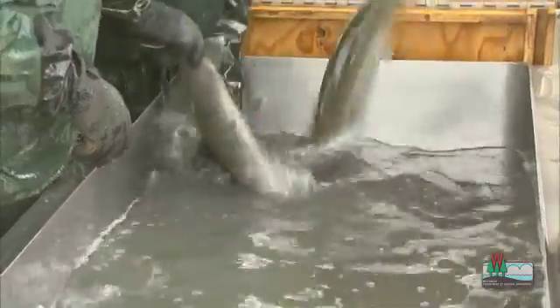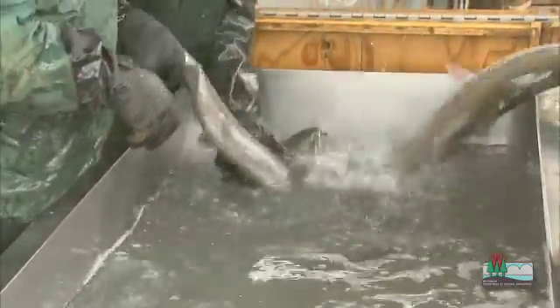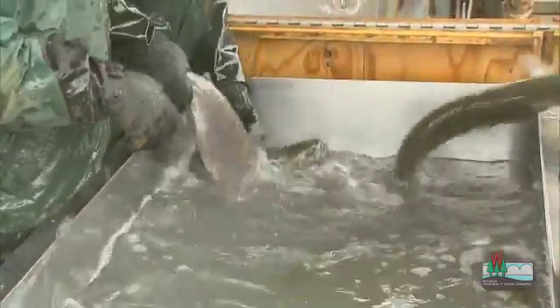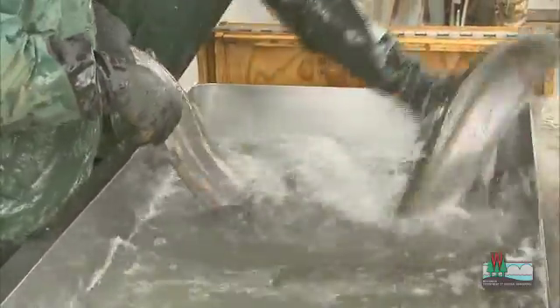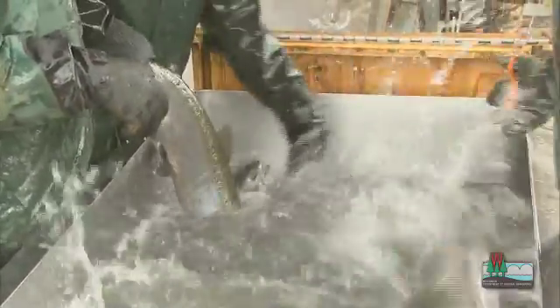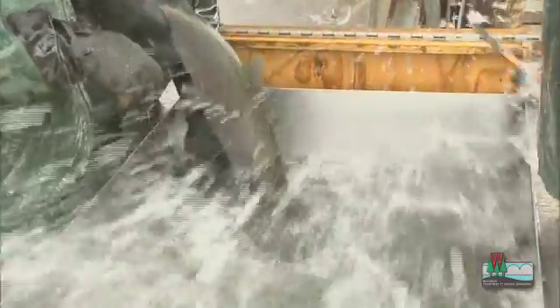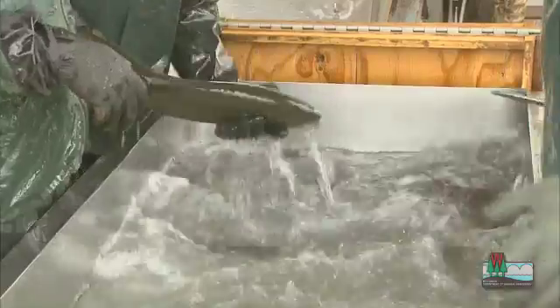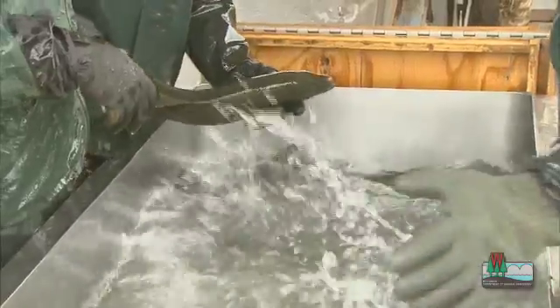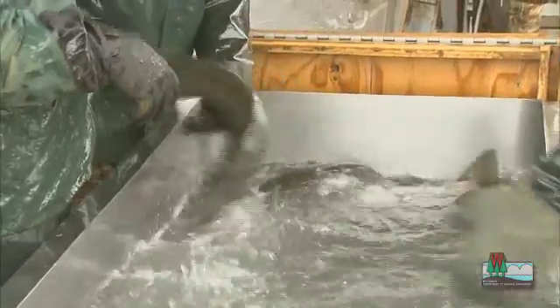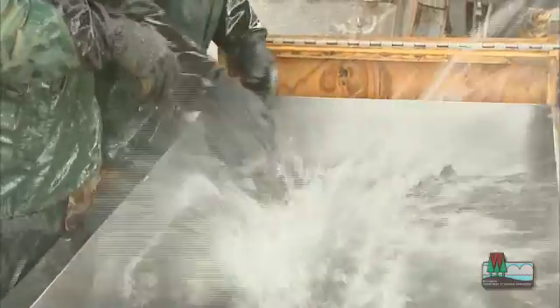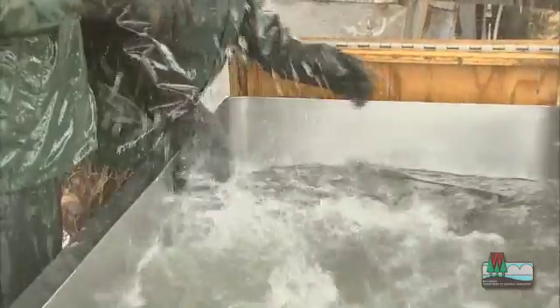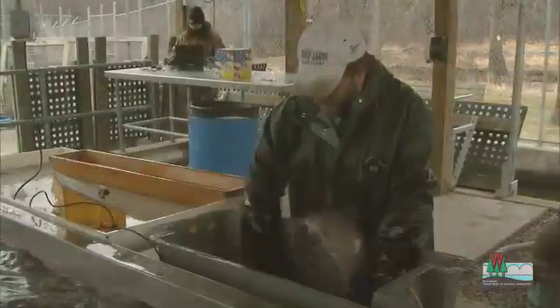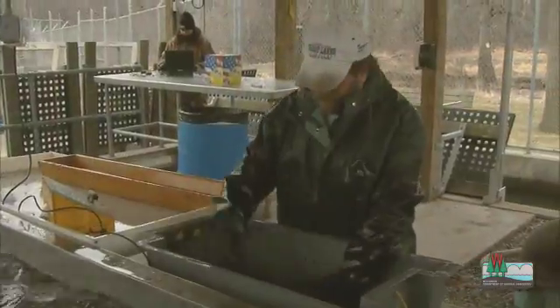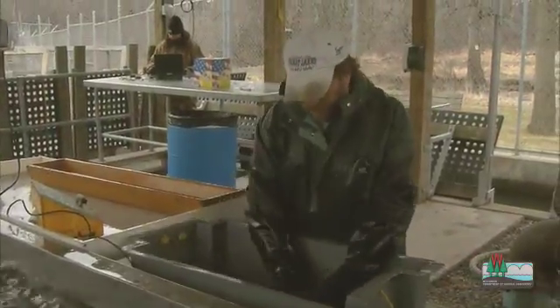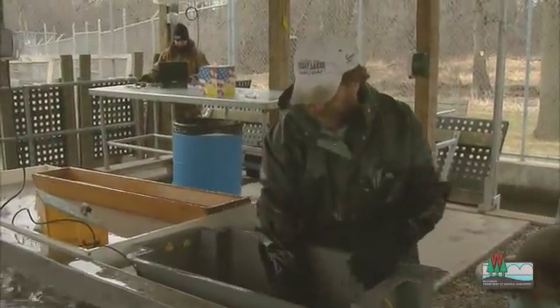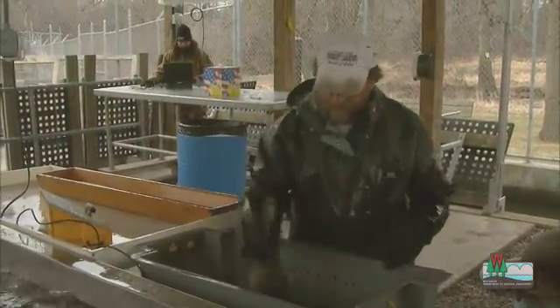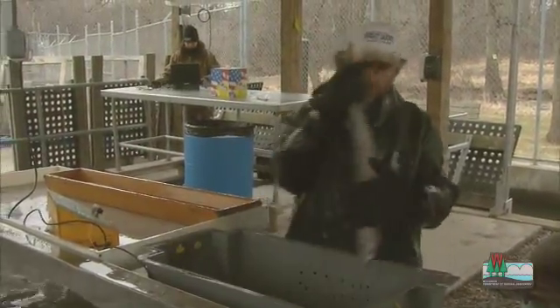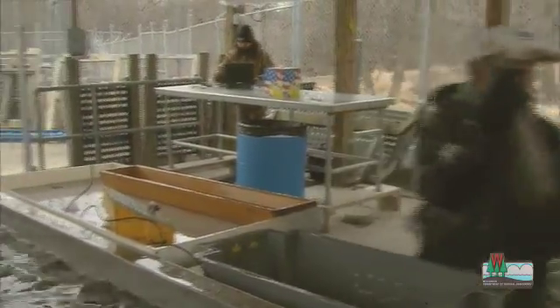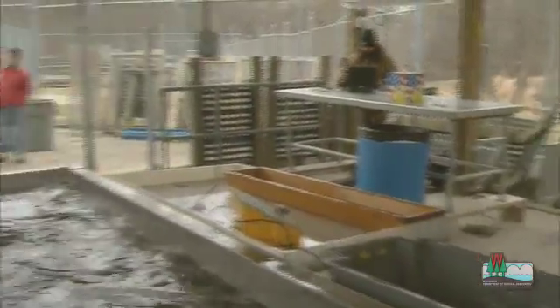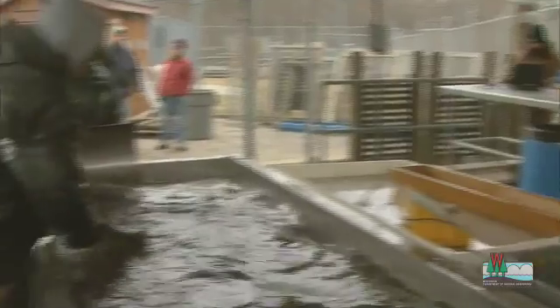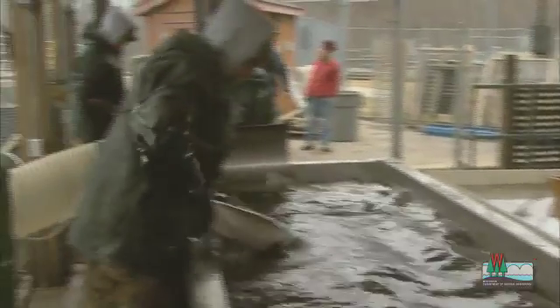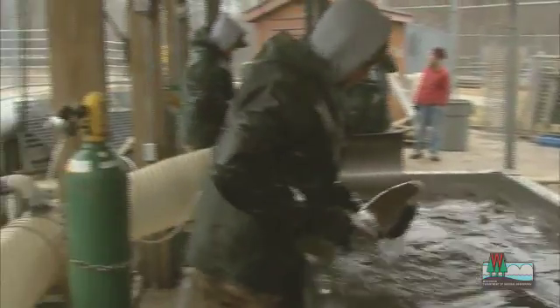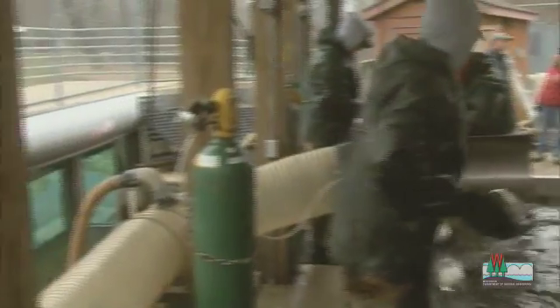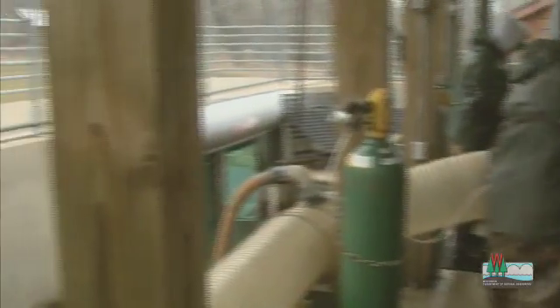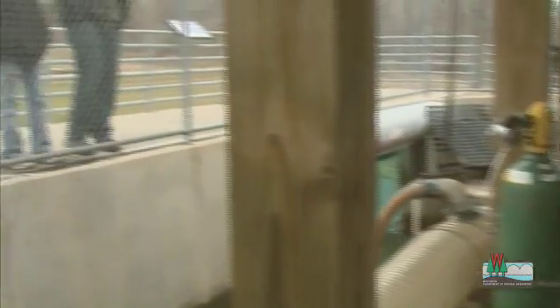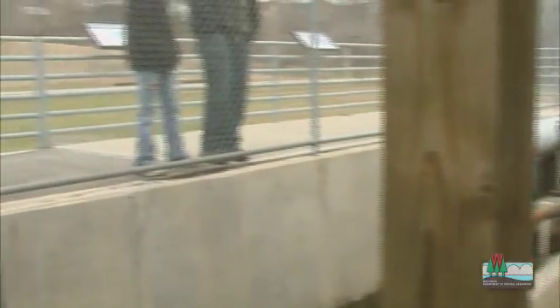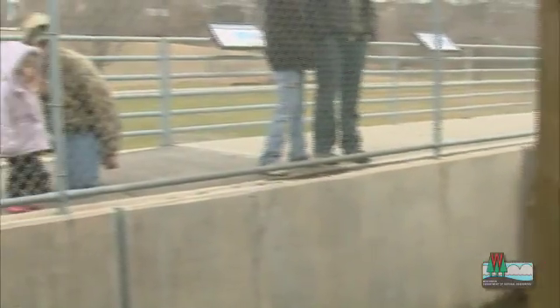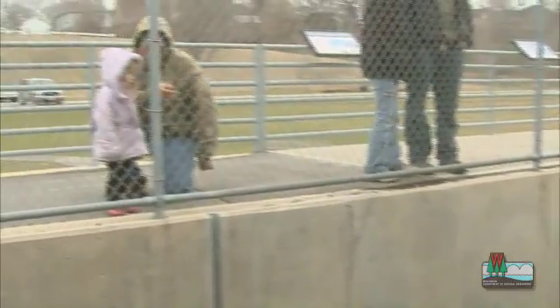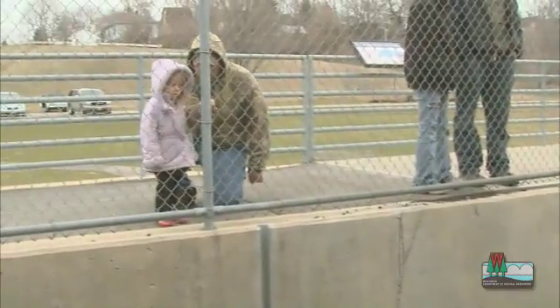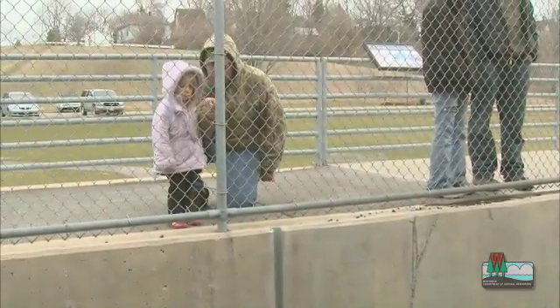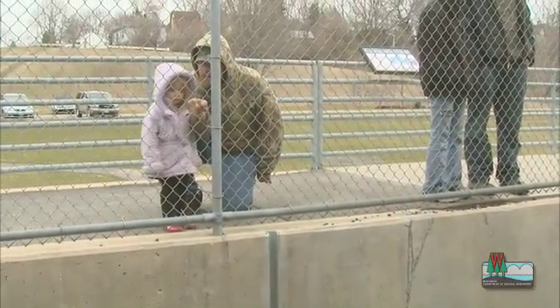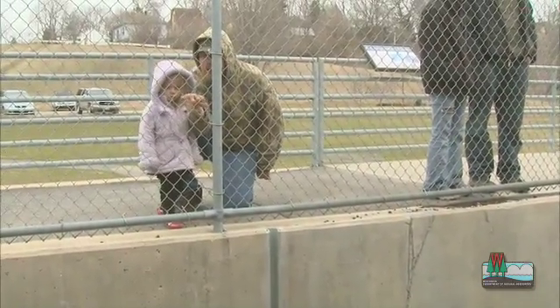The public can come out to watch this activity. My office phone number is right by the underwater viewing window there, so I can tell people the updated schedule as far as what days we'll be here processing. We'd like to engage them and show them what we're doing here for the future generations of fishermen.